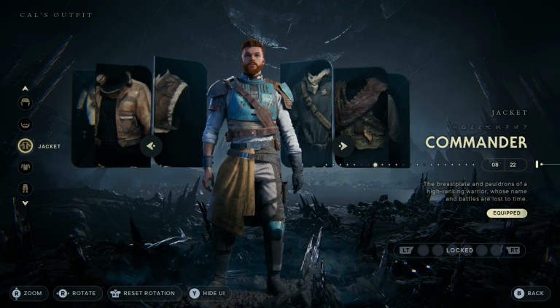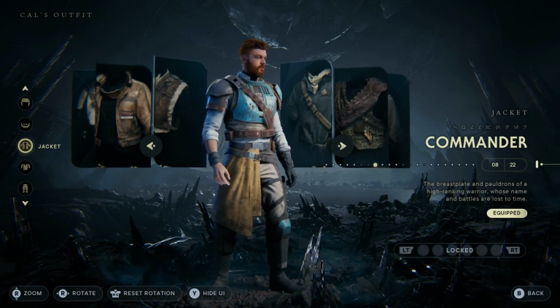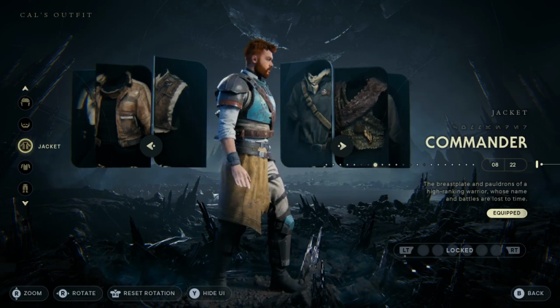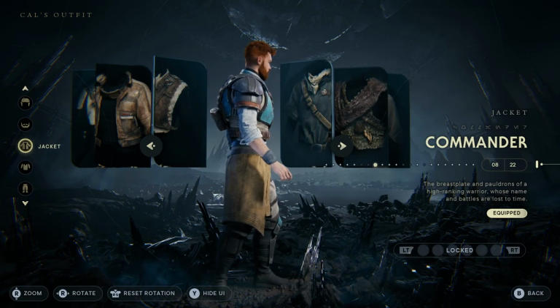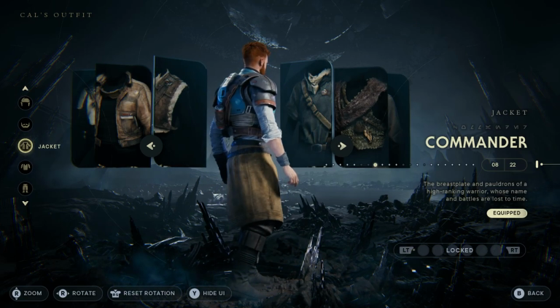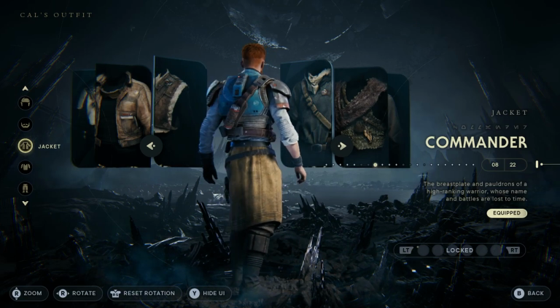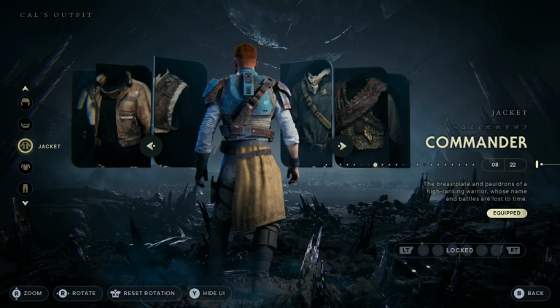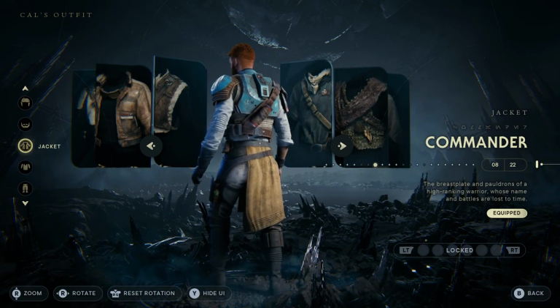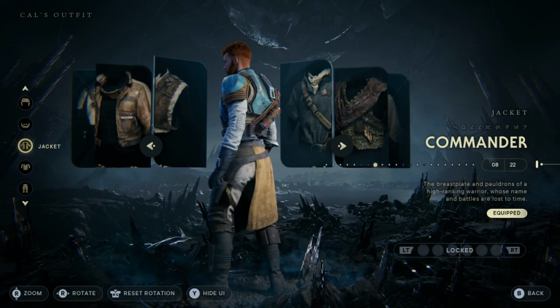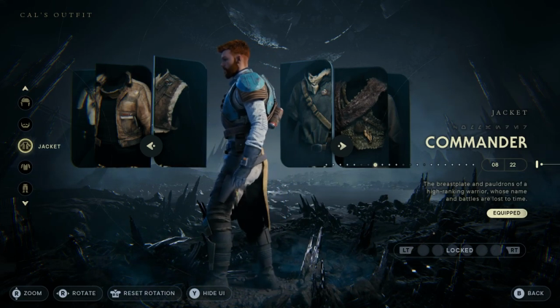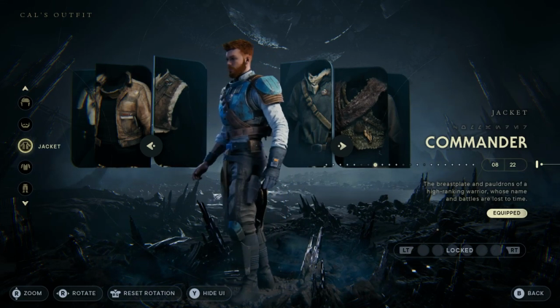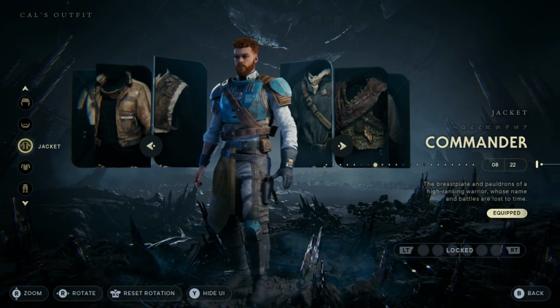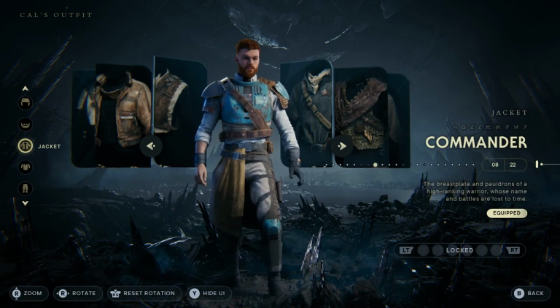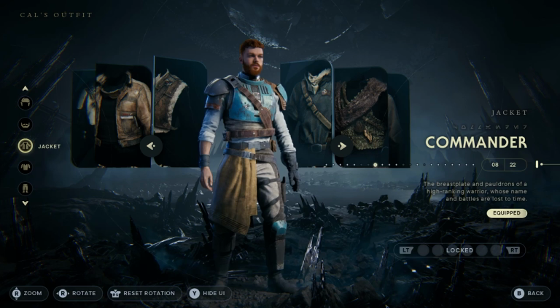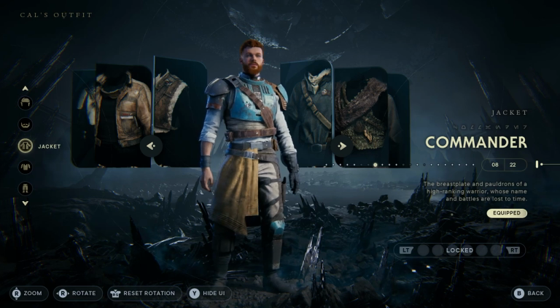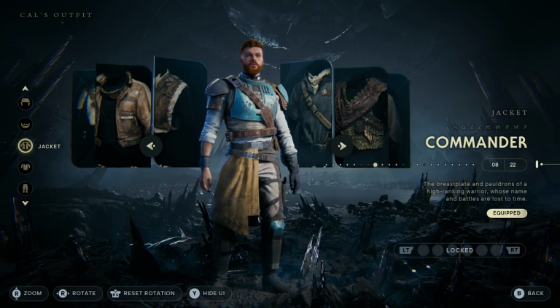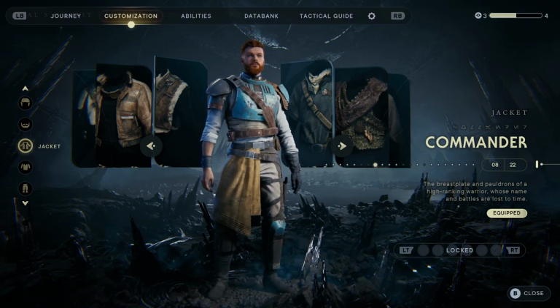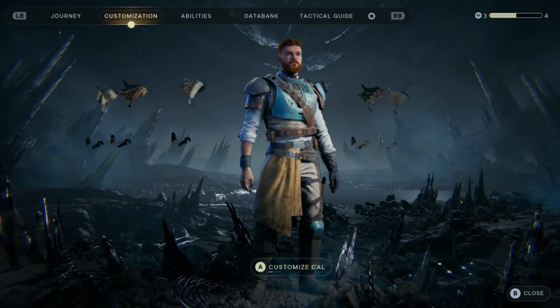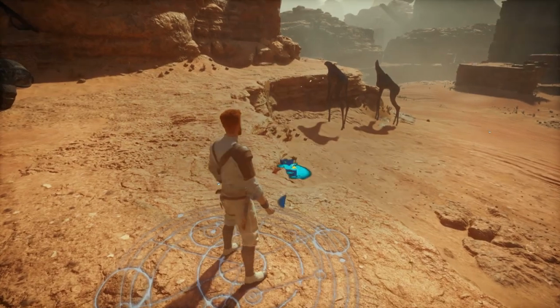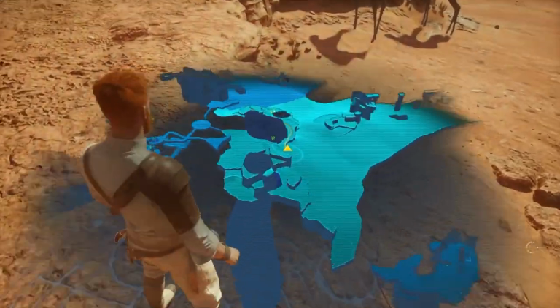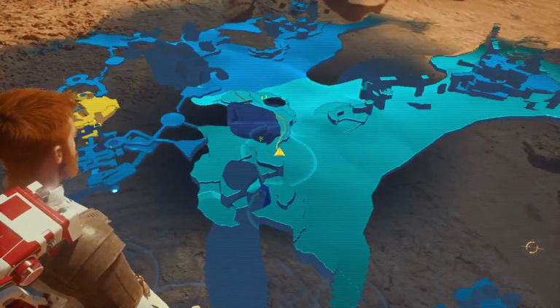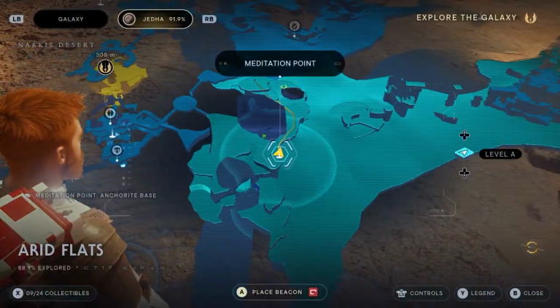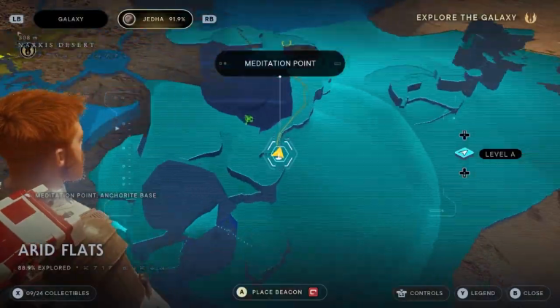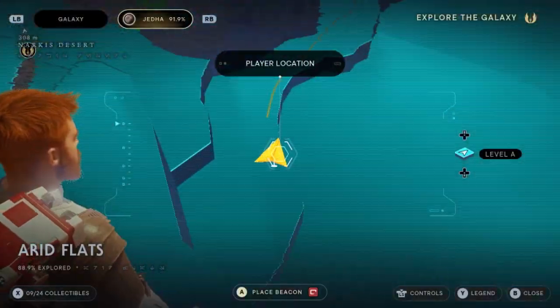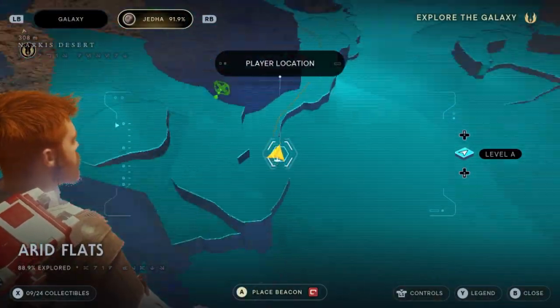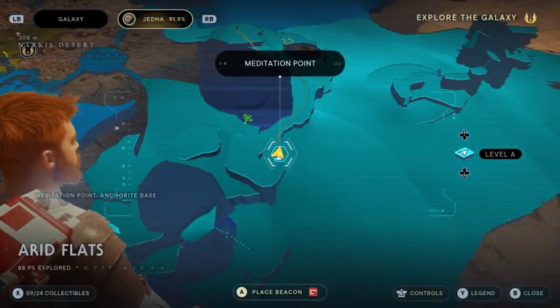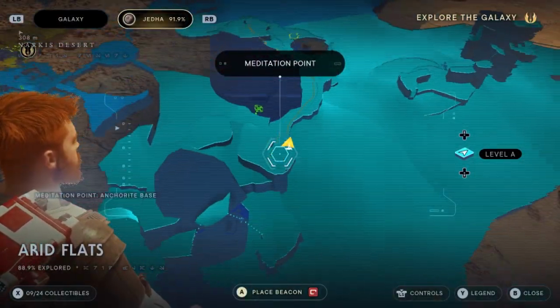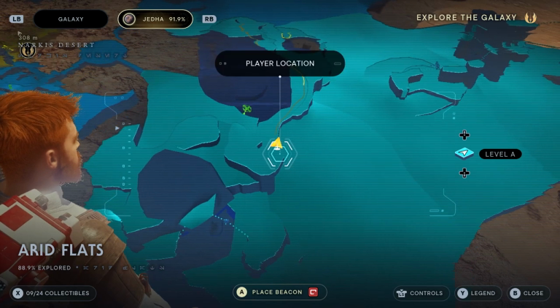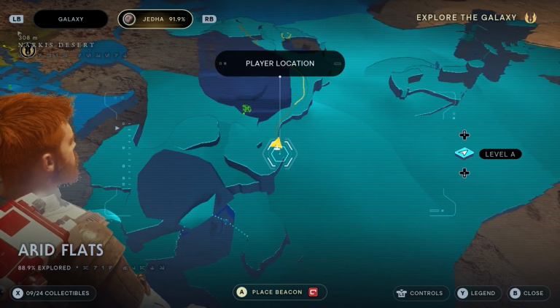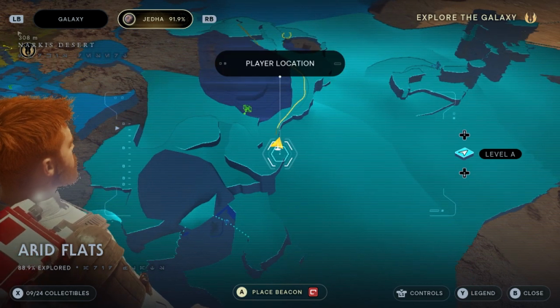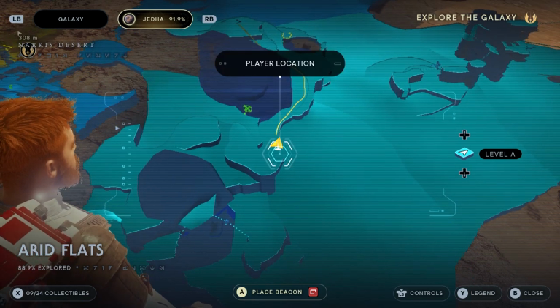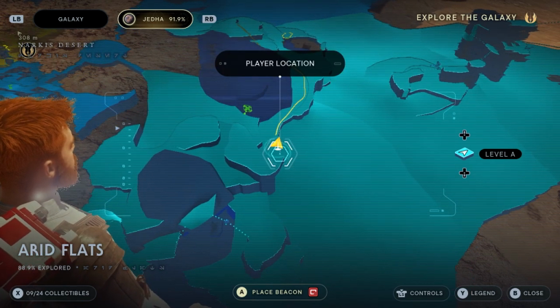If you're looking to find the Commander cosmetic for Kal in Jedi Survivor, it is really easy to get. Once you've reached the Arid Flats, you want to go to the Anchorite Base meditation point.